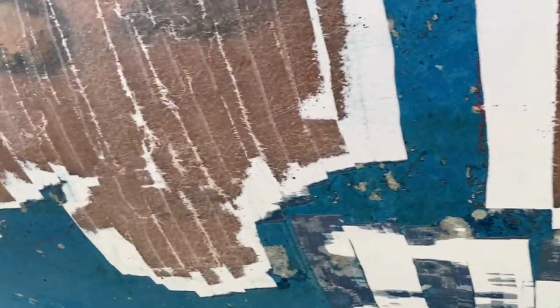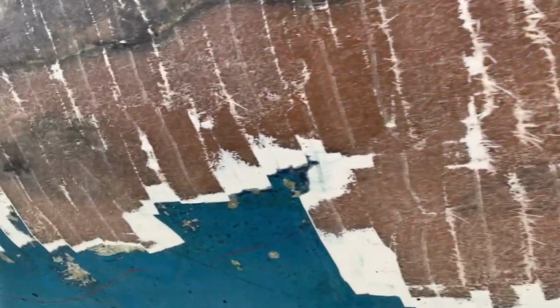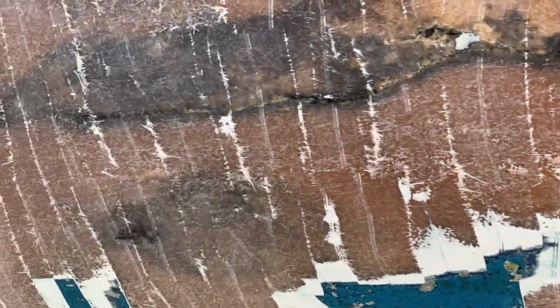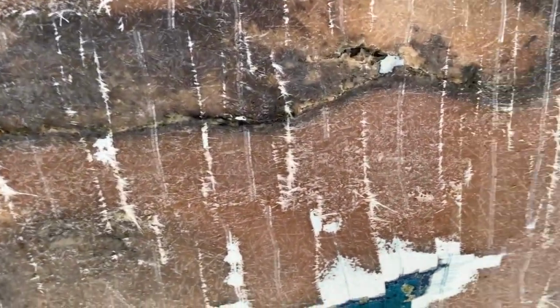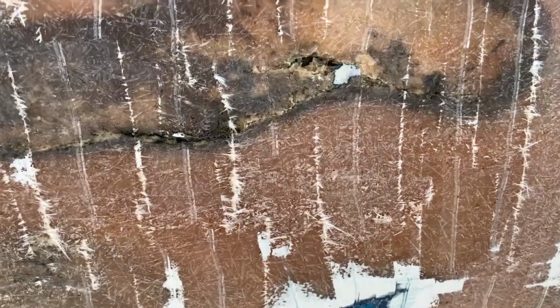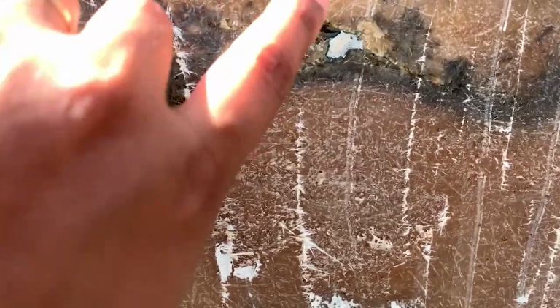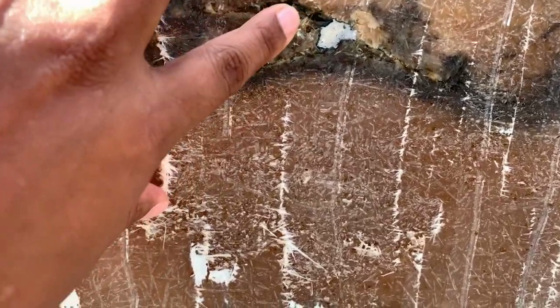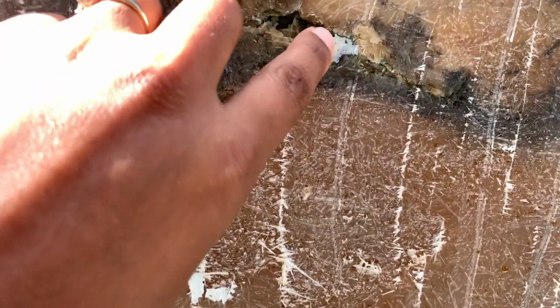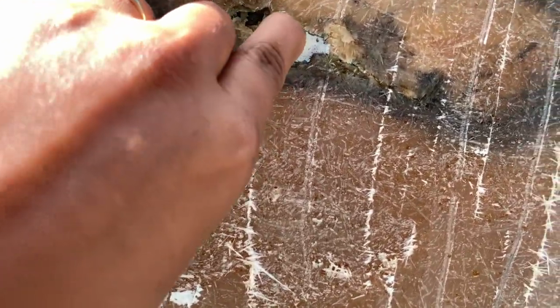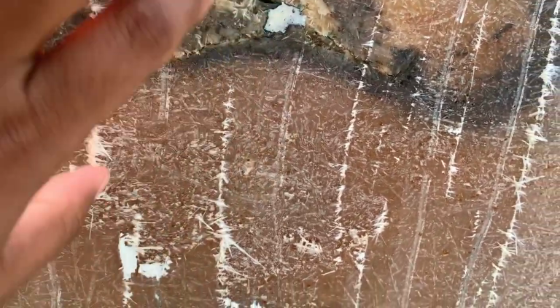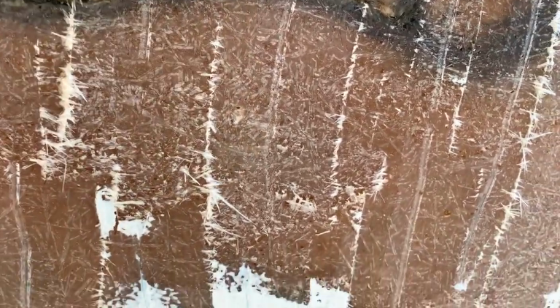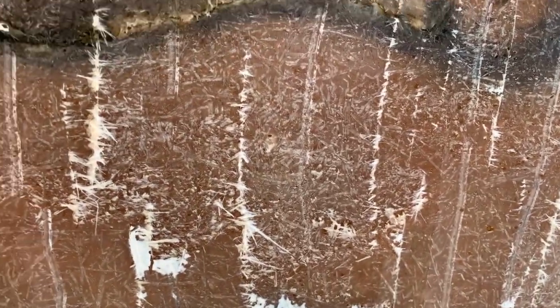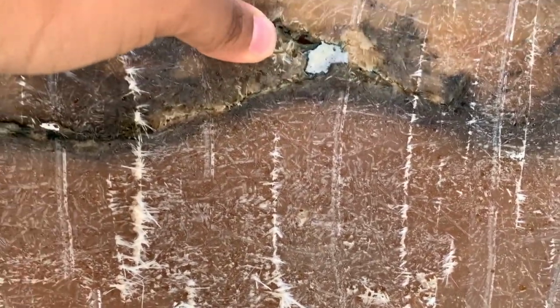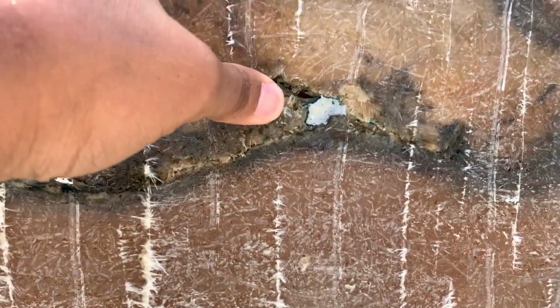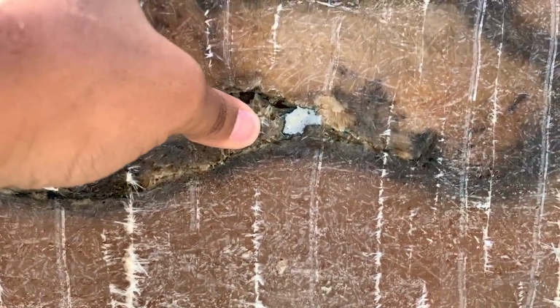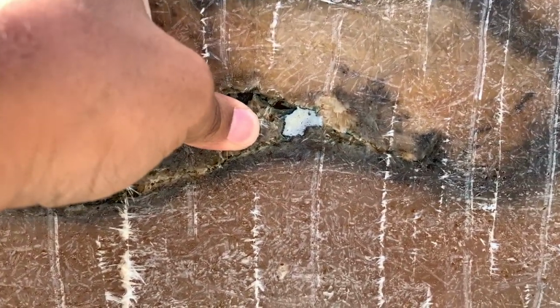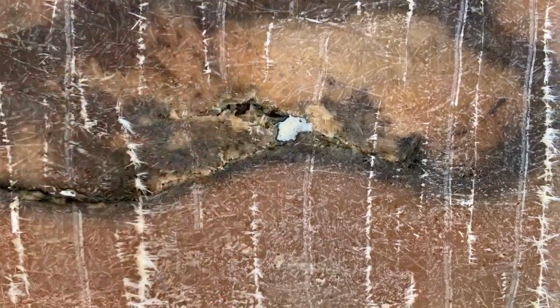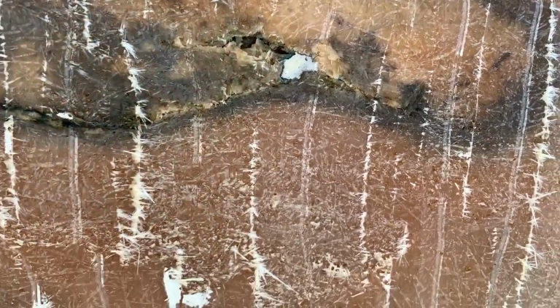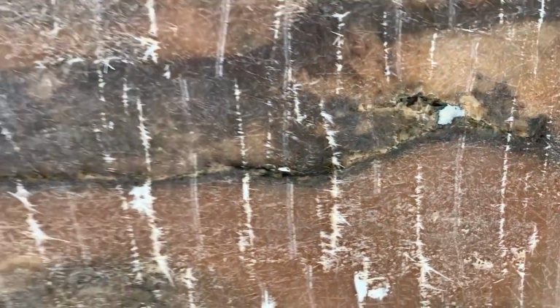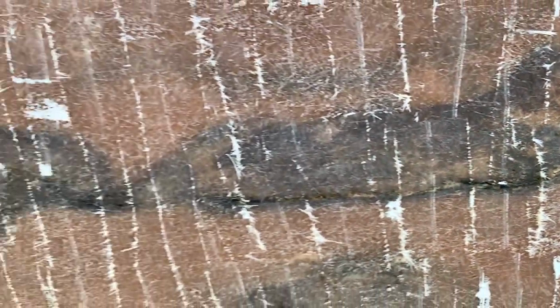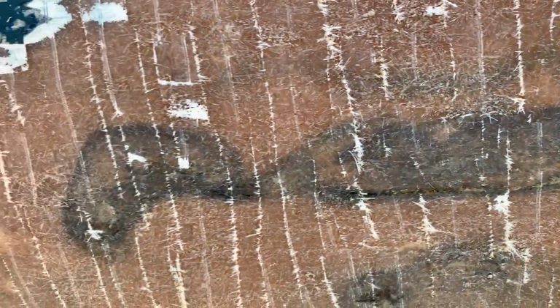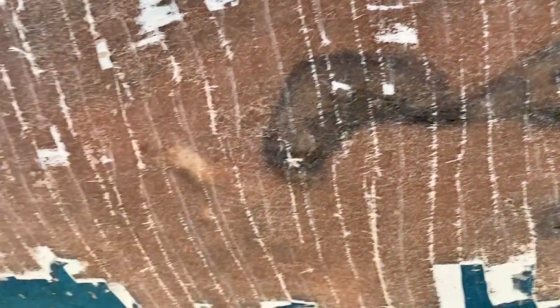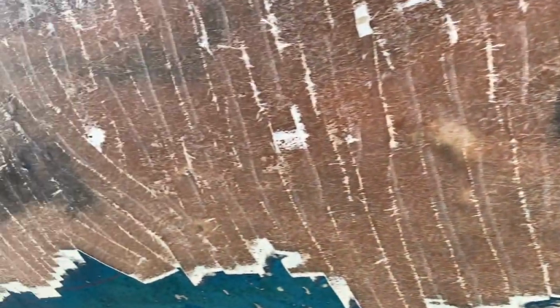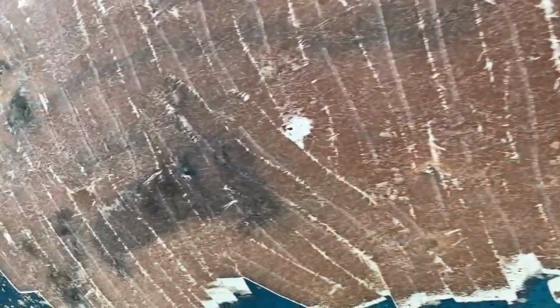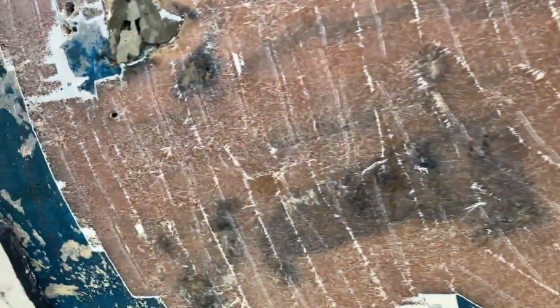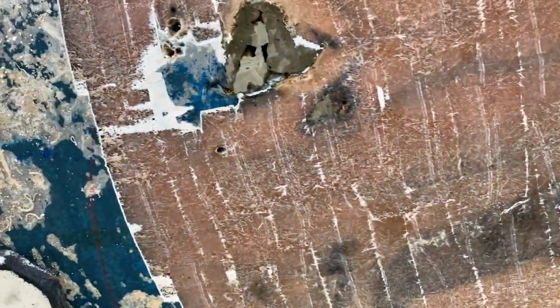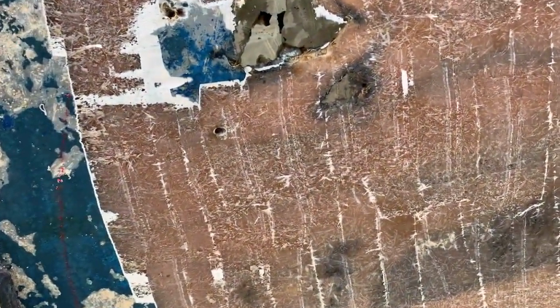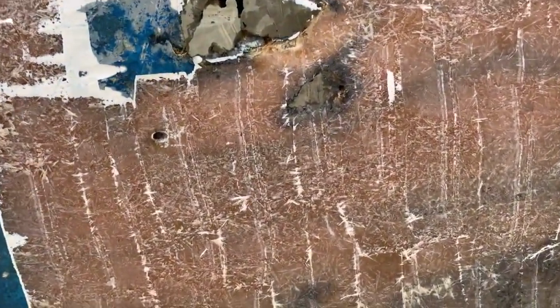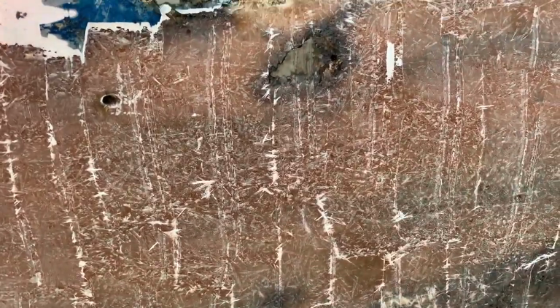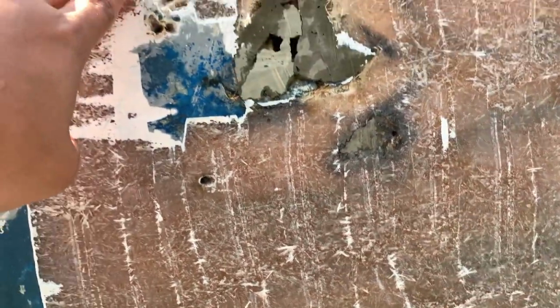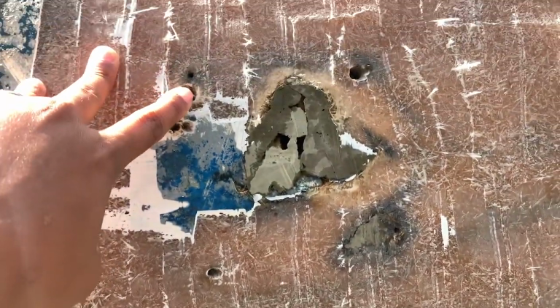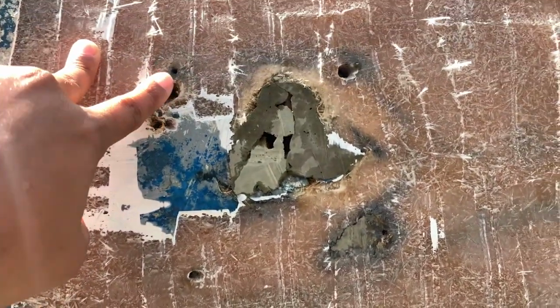The damage we uncovered was extensive, a lot of it not visible from under the gel coat. The gel peeler saved us hours, if not days, getting through multiple layers of gel coat to inspect the fiberglass underneath.